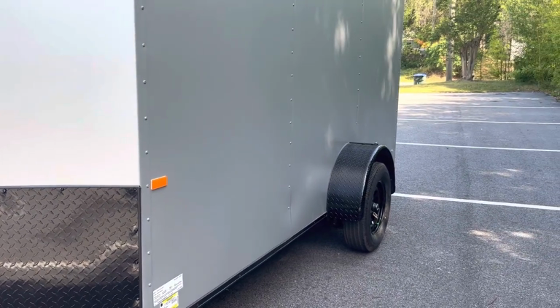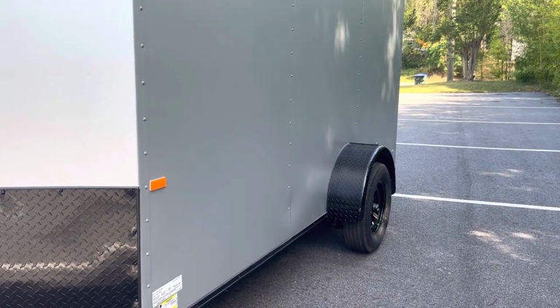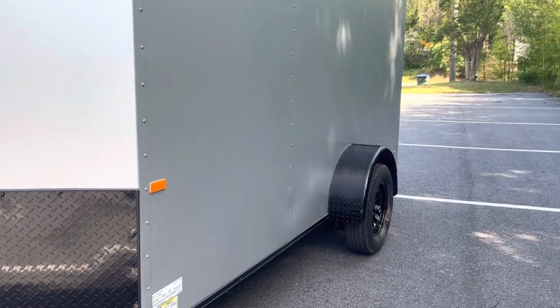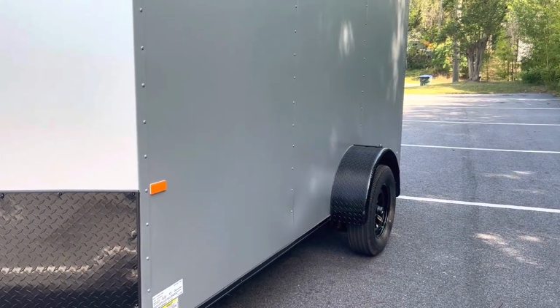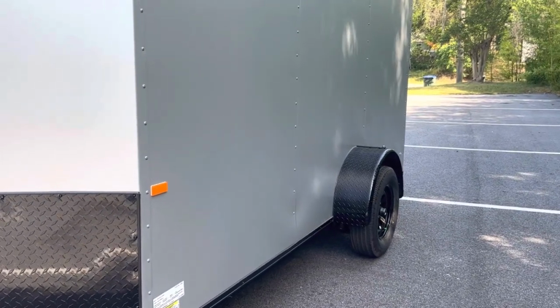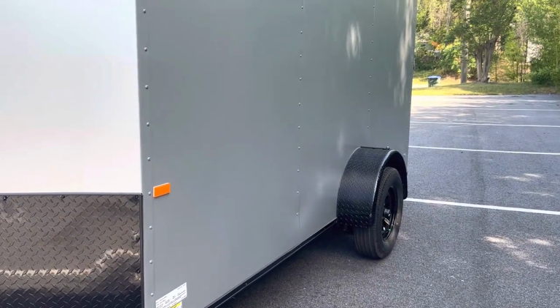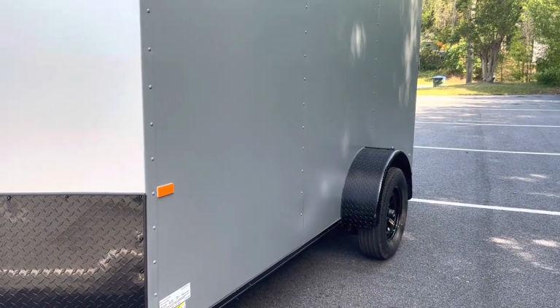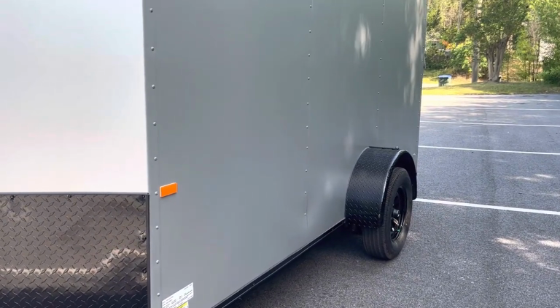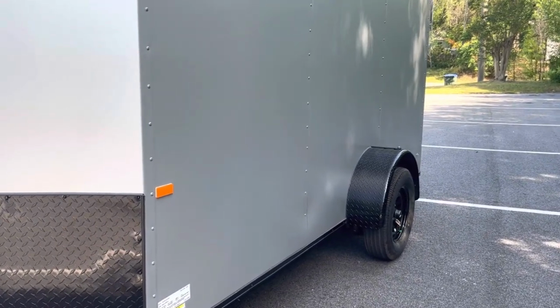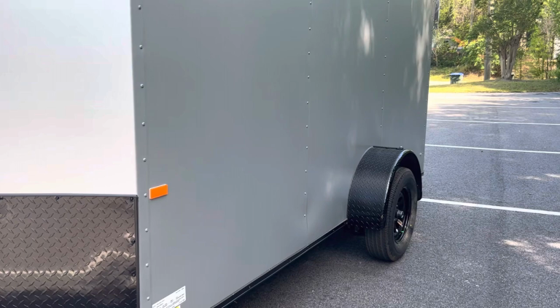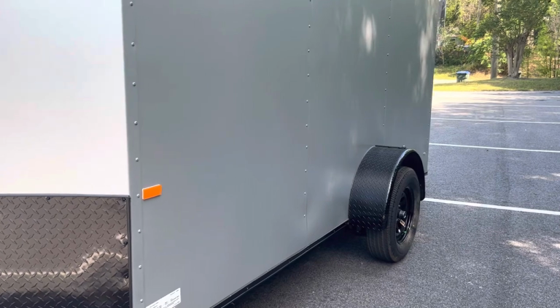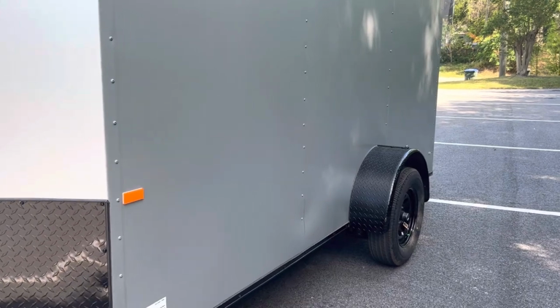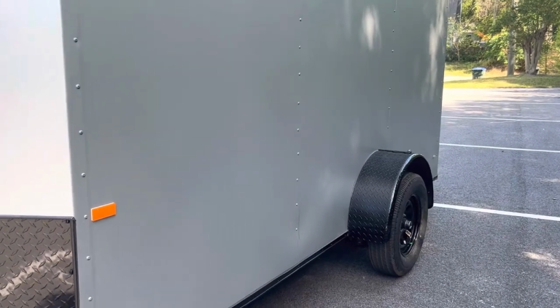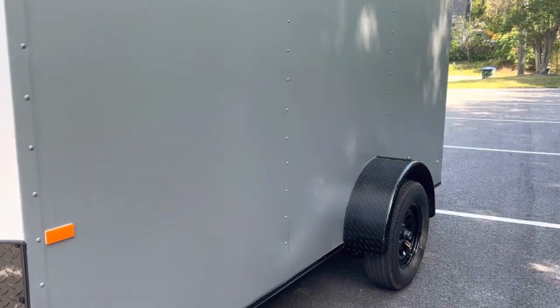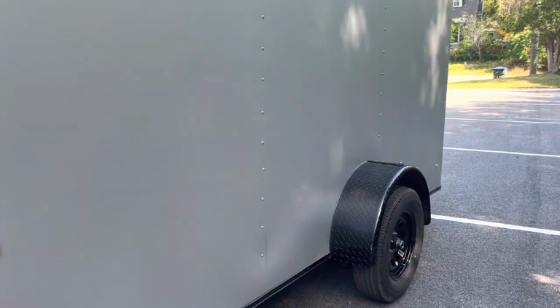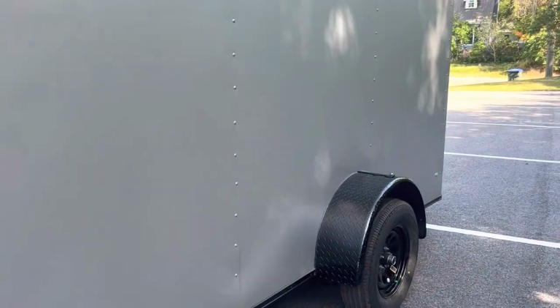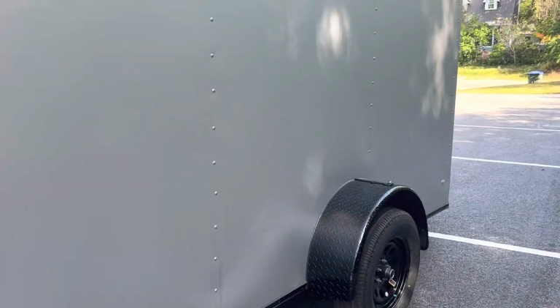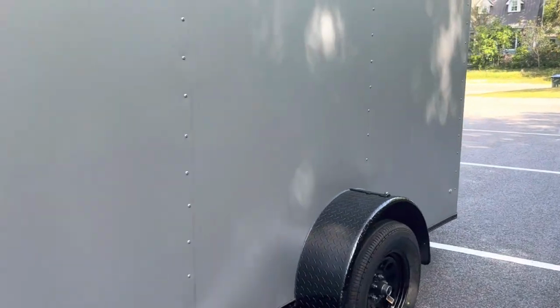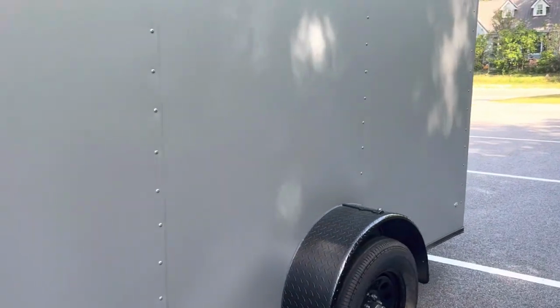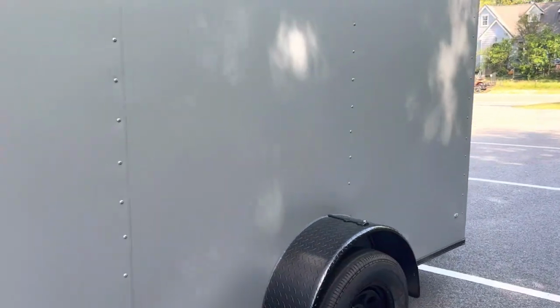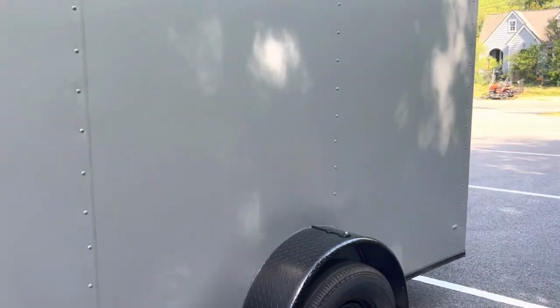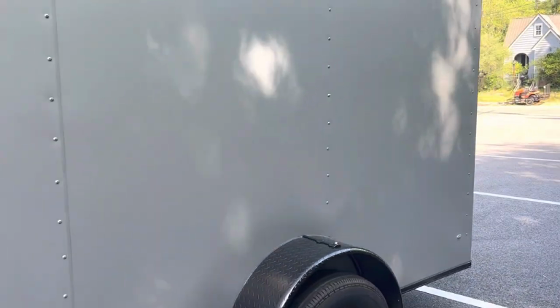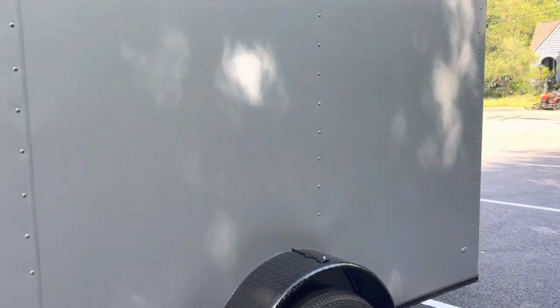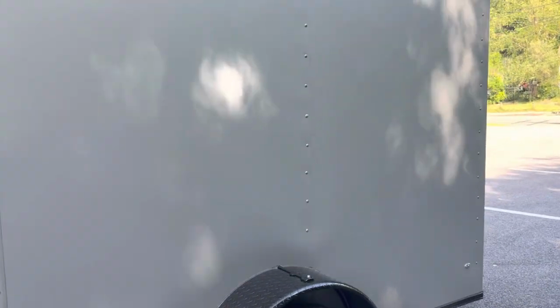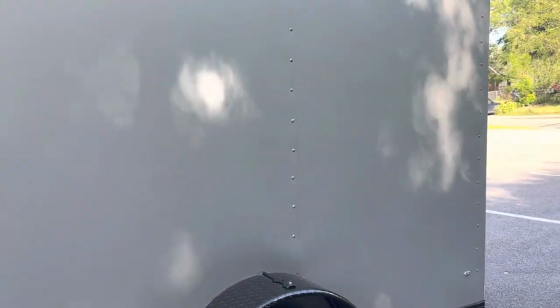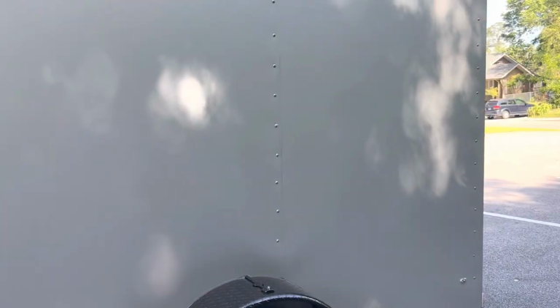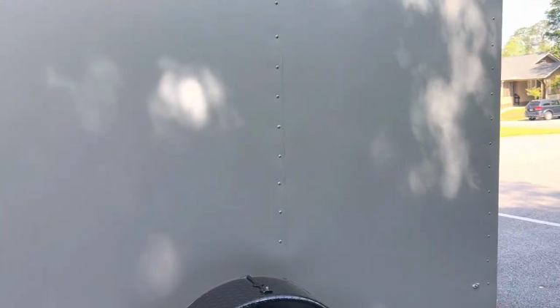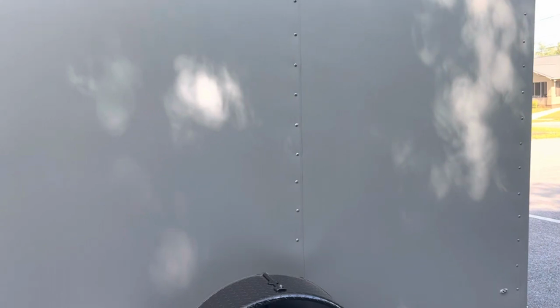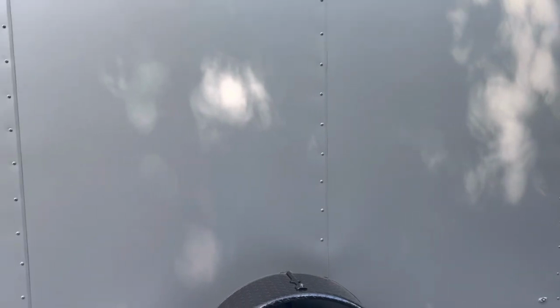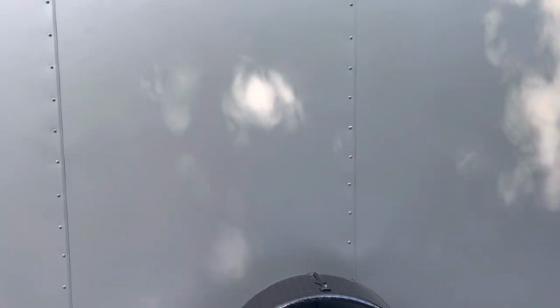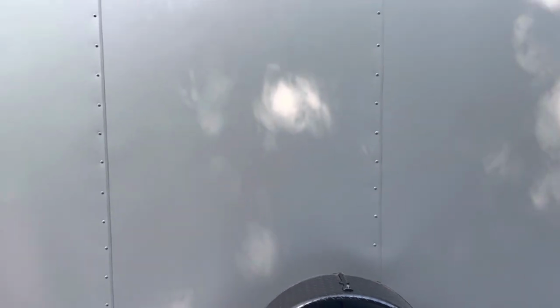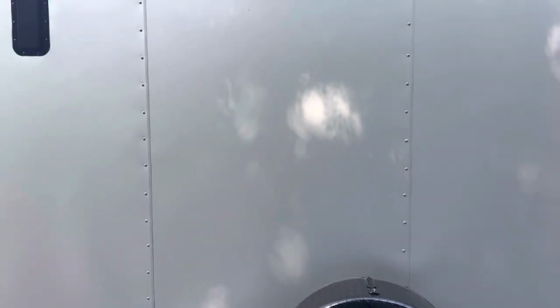It just absolutely looks gorgeous. You got the black bar locks. Let's take a walk and take a look around. As you walk down, you'll see it again — really looks sharp. You got the black side vents in the blackout package as well.